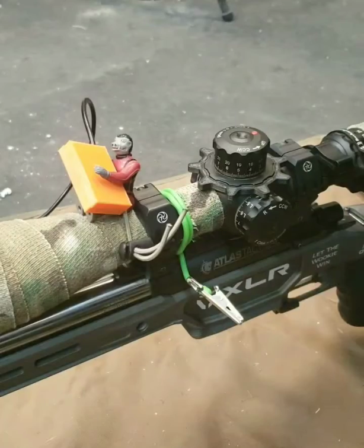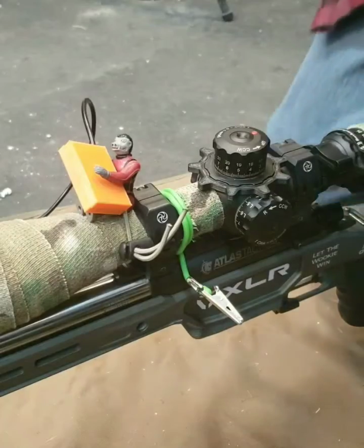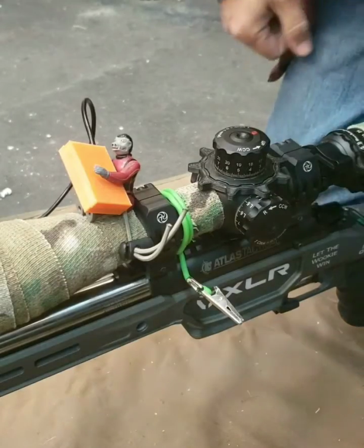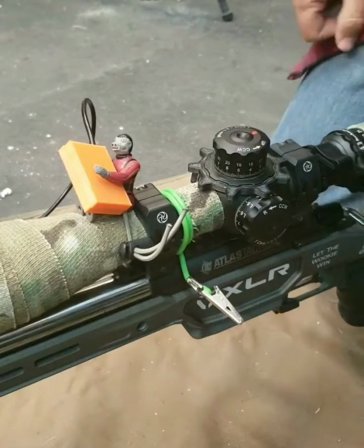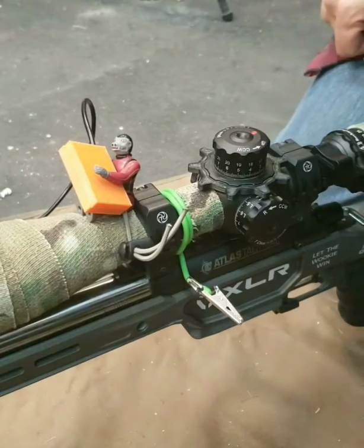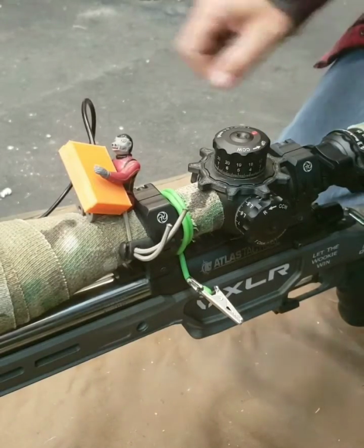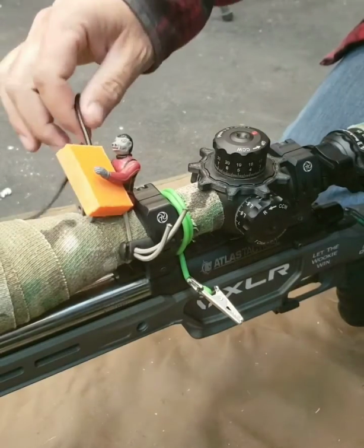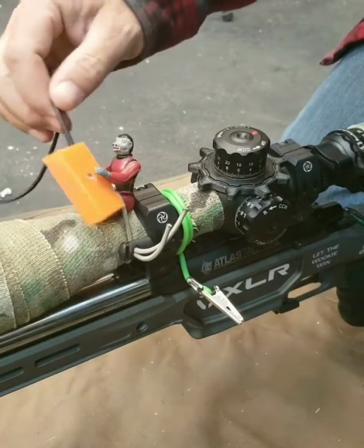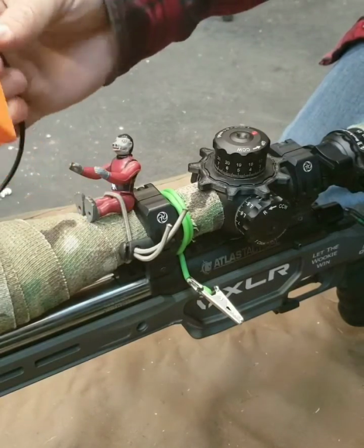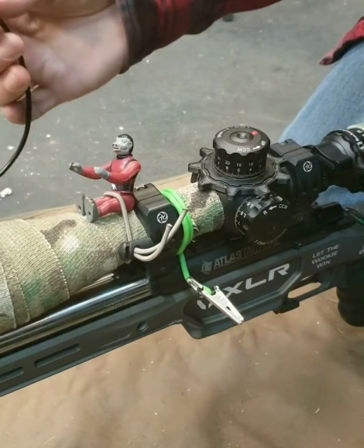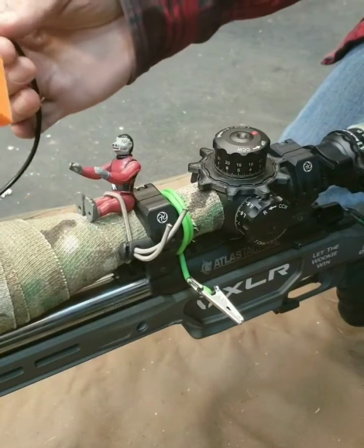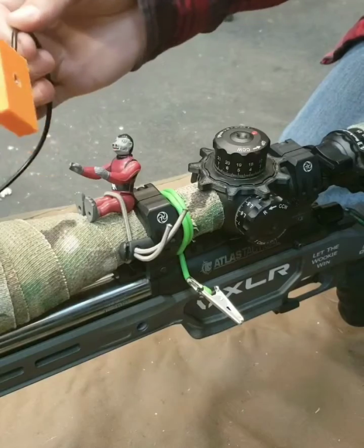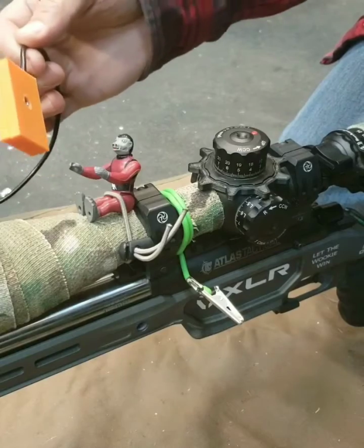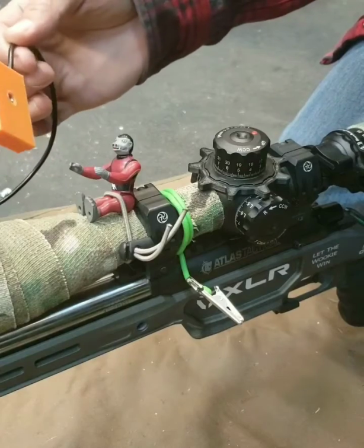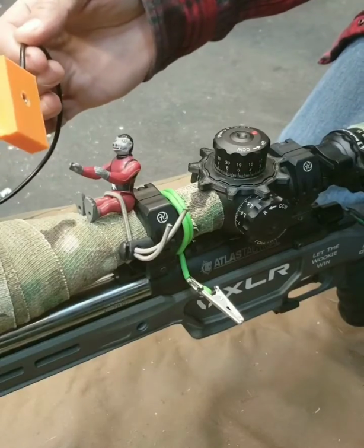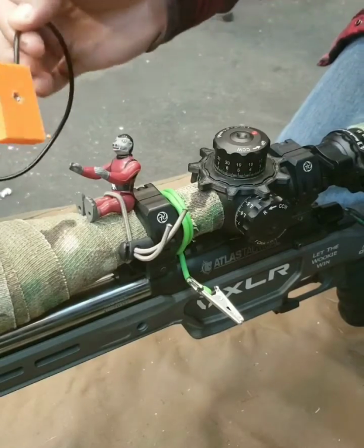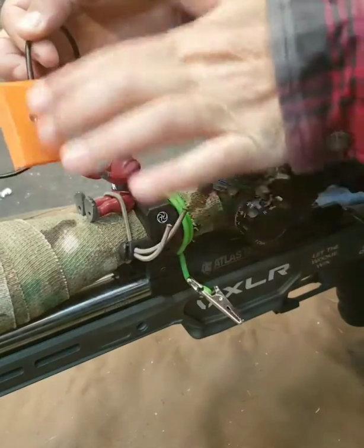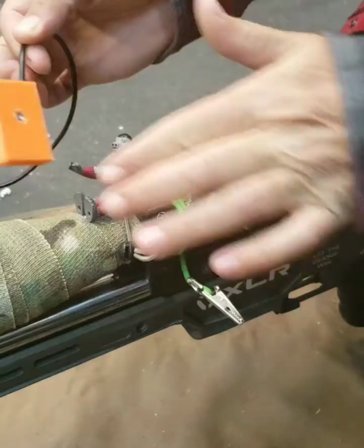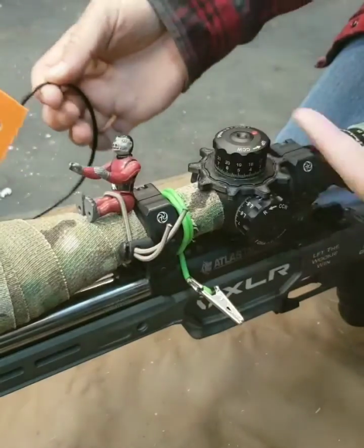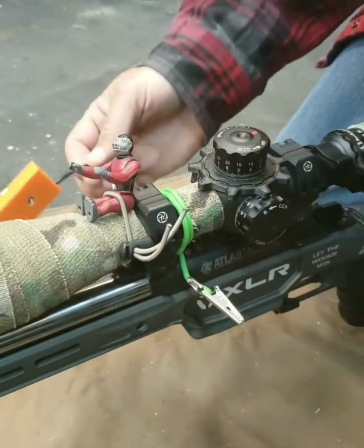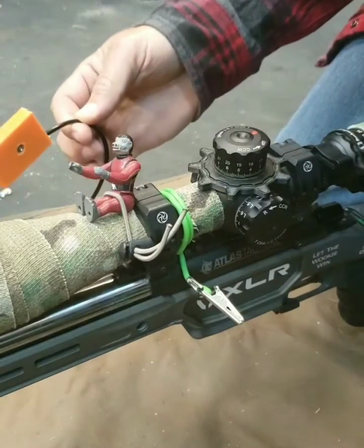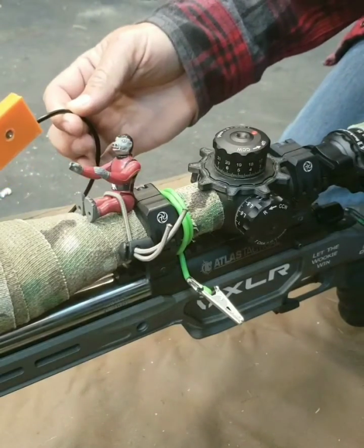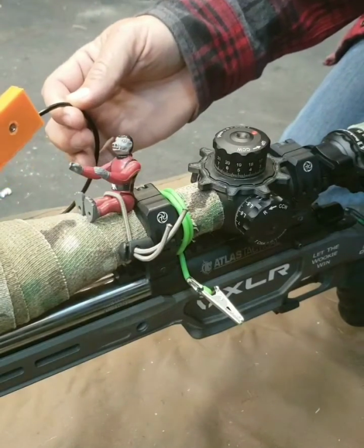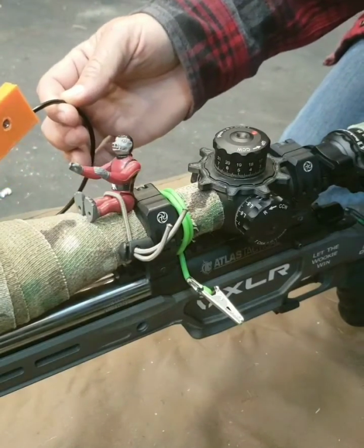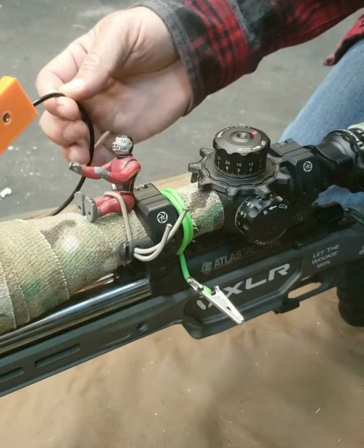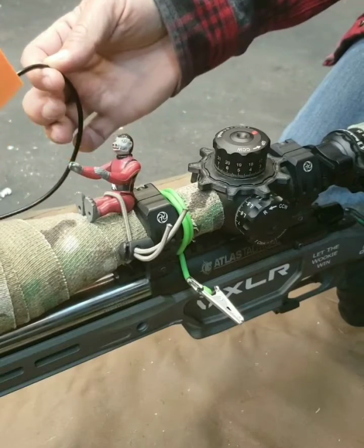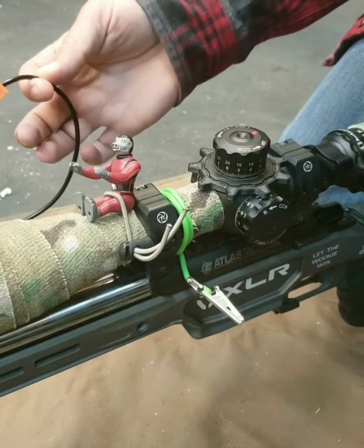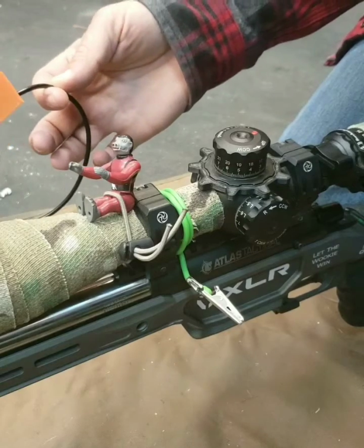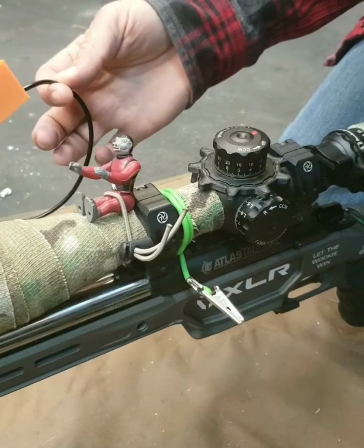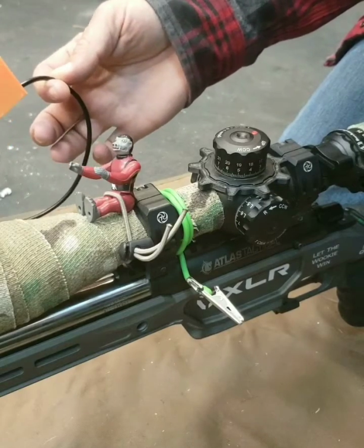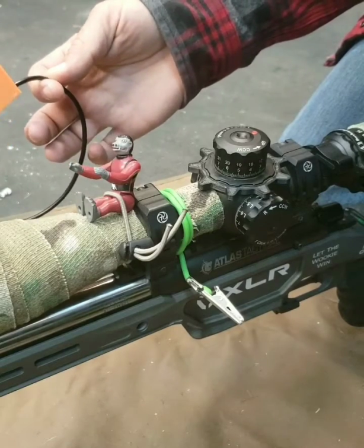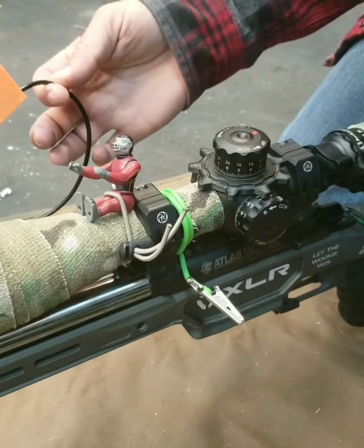So some people wonder how do you hook up this sensor to your rifle? Well, there's the standard method, which is some velcro — put it where your two-round holder goes, for example. If you don't want to have velcro on your gun, you can have a couple options.